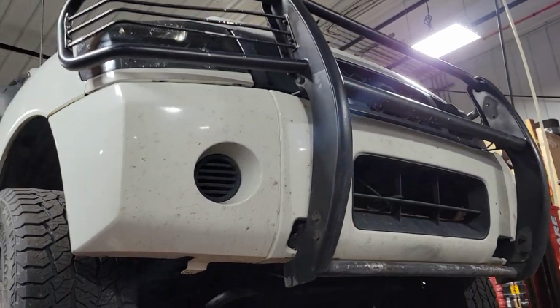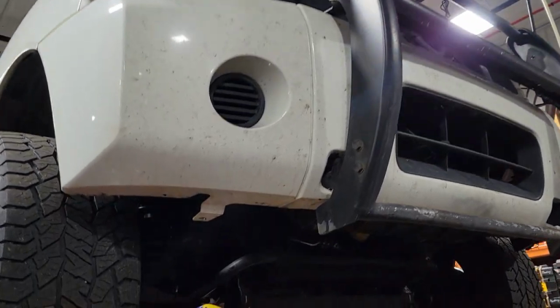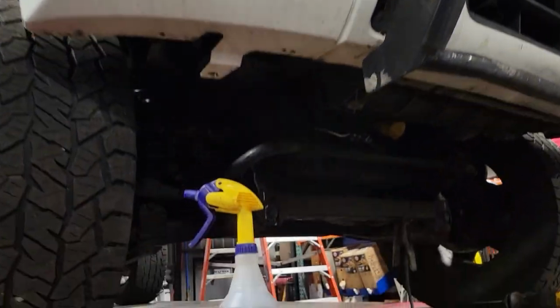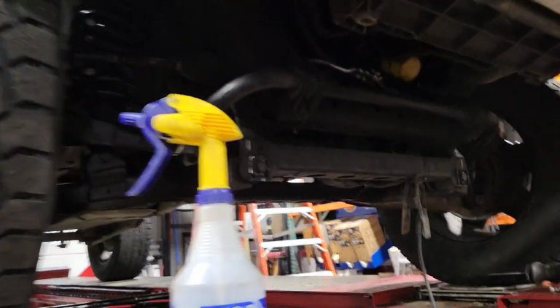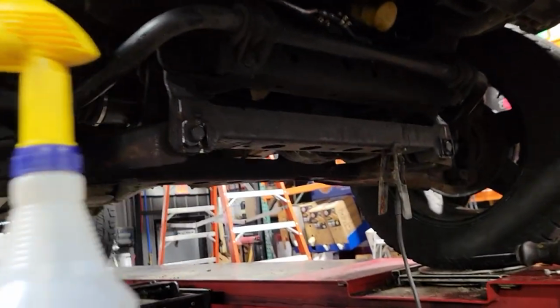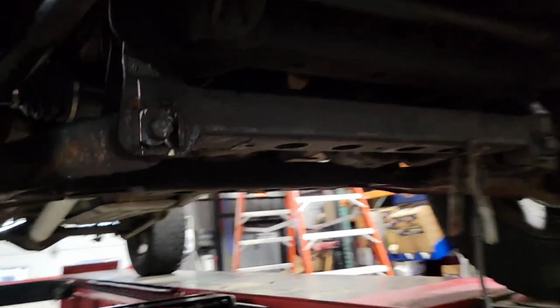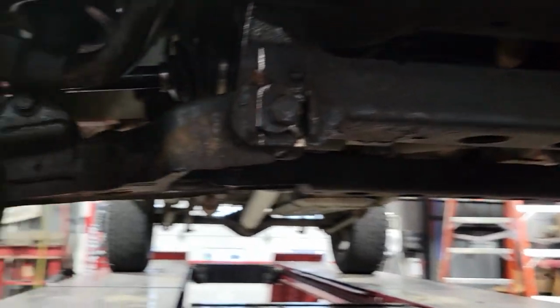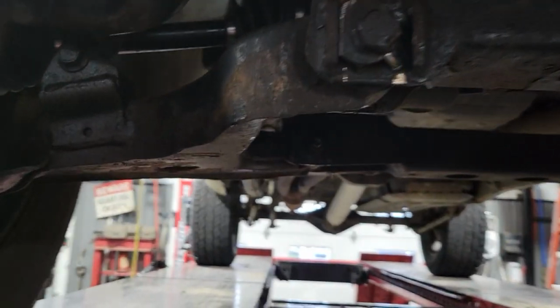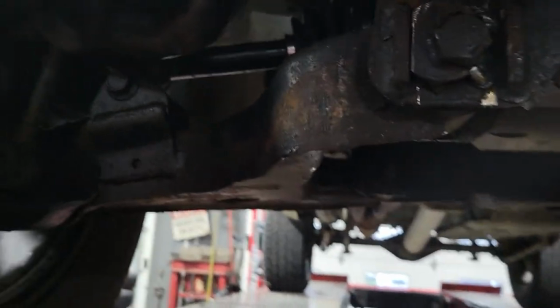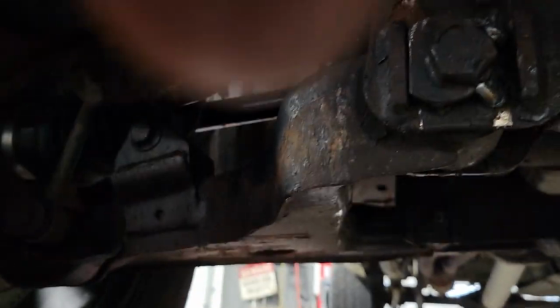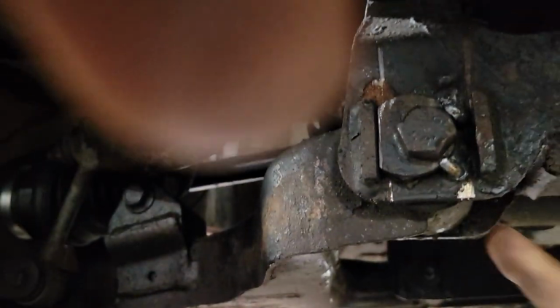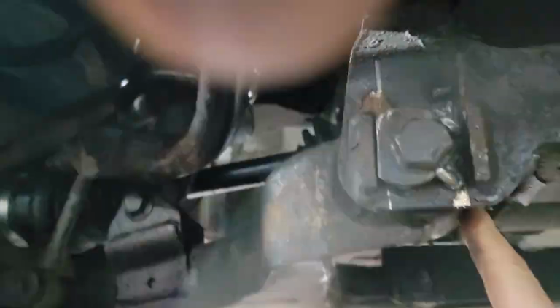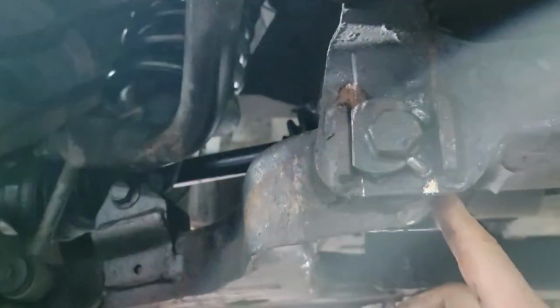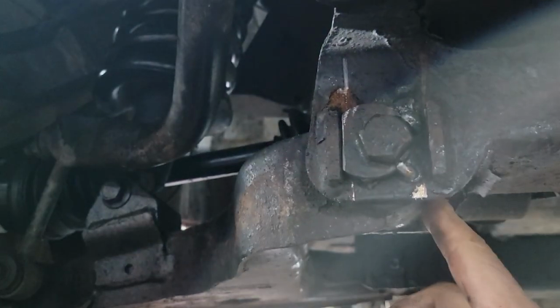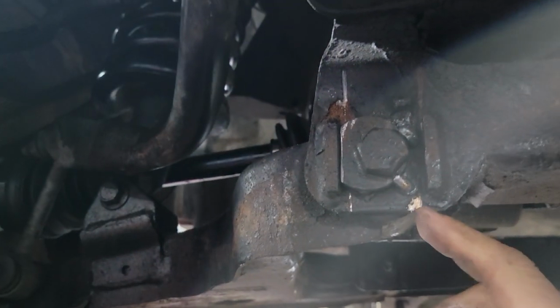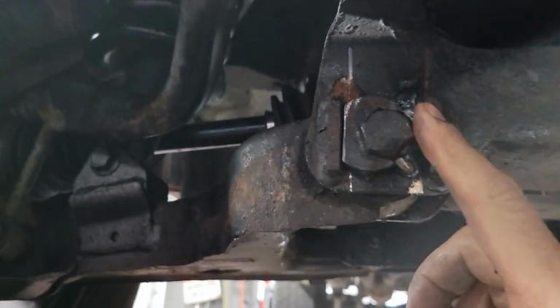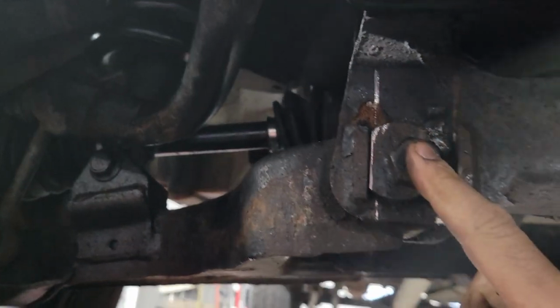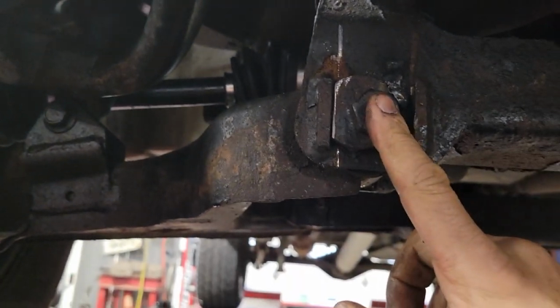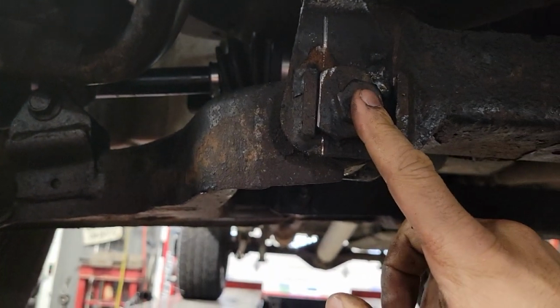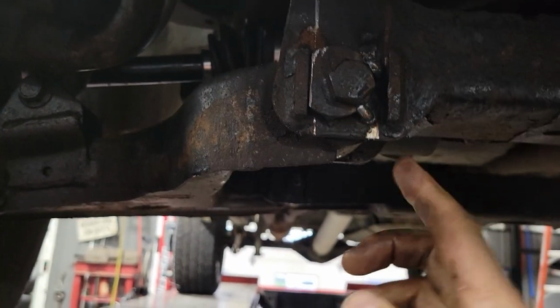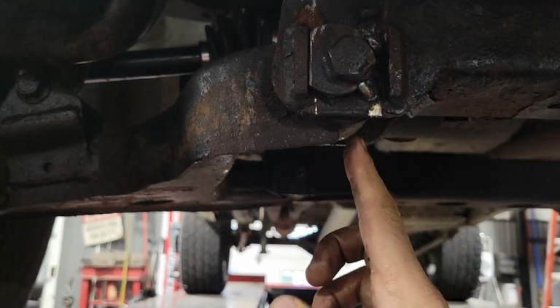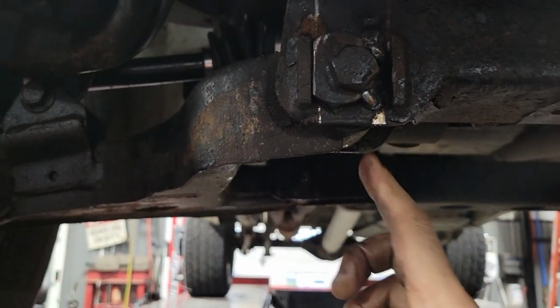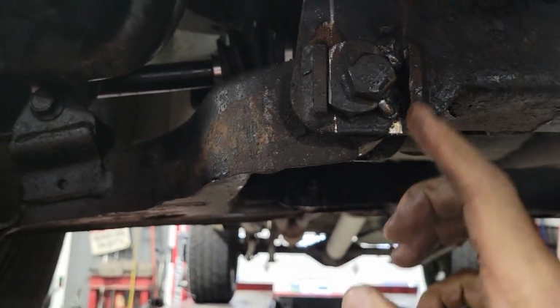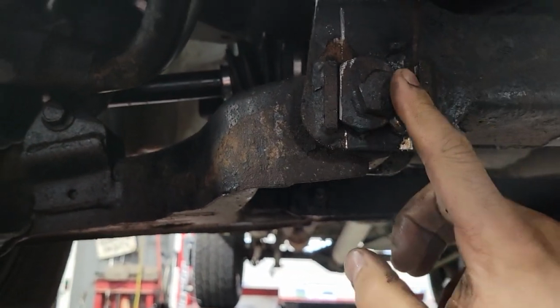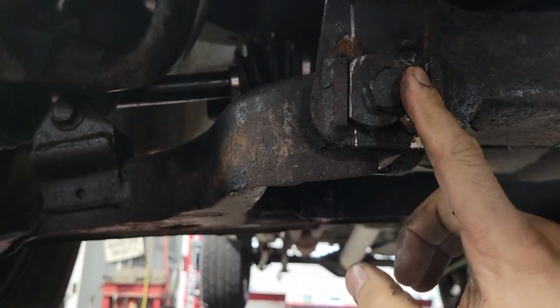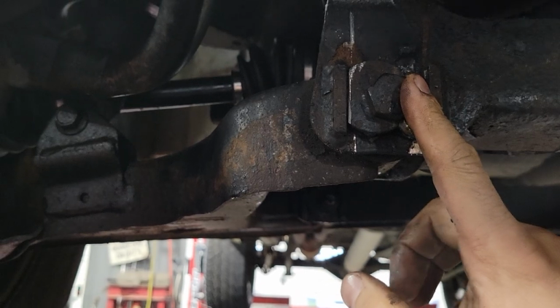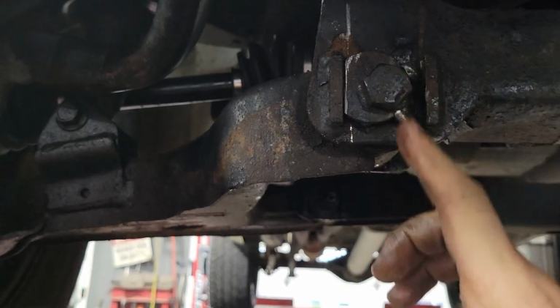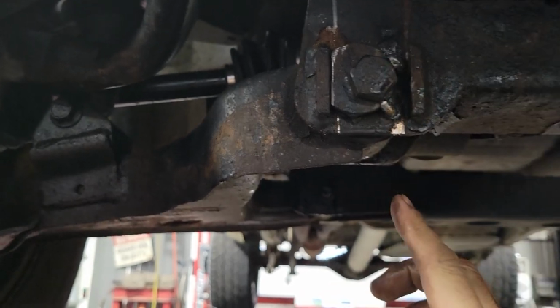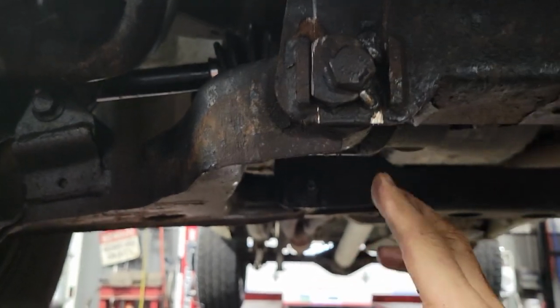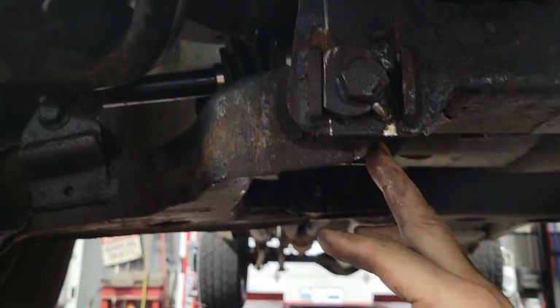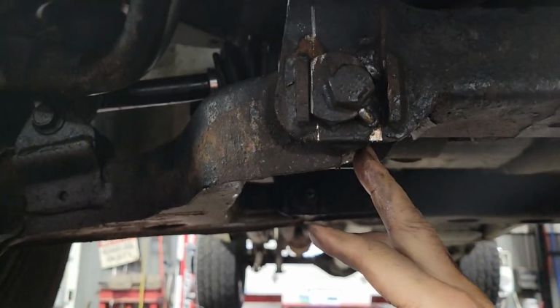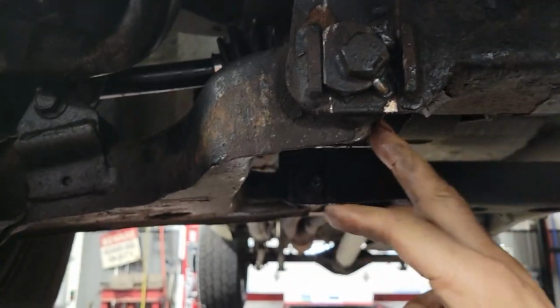Quick trick for aligning a Nissan. The lower control arm bushings are frozen, so you cannot turn the bolt without ruining the bushing. You can't heat it to free it up because you'll melt the rubber bushing.